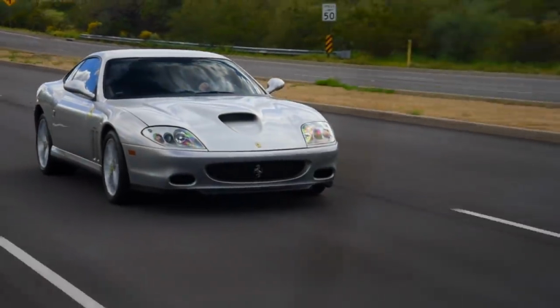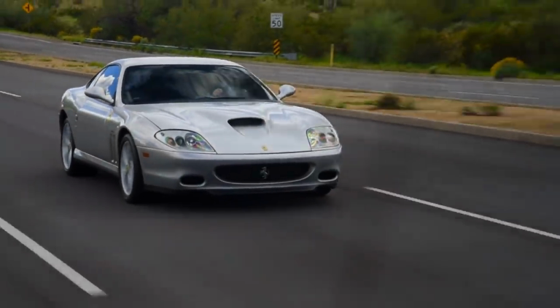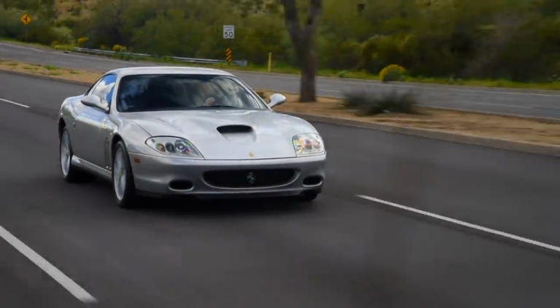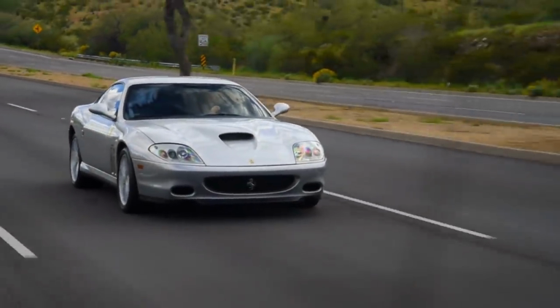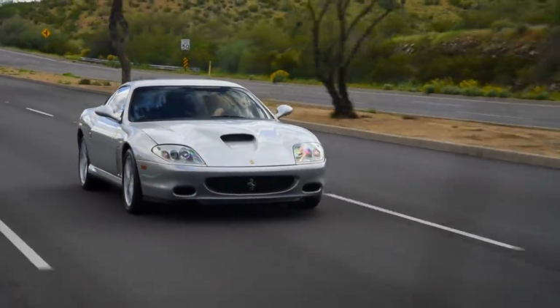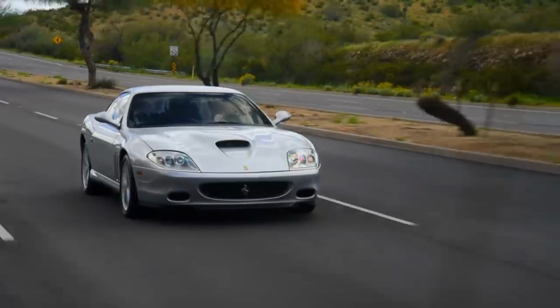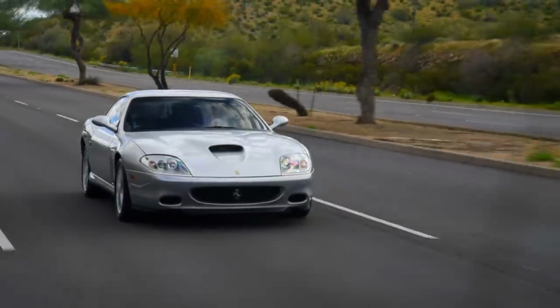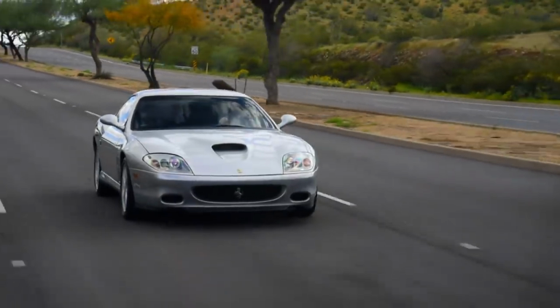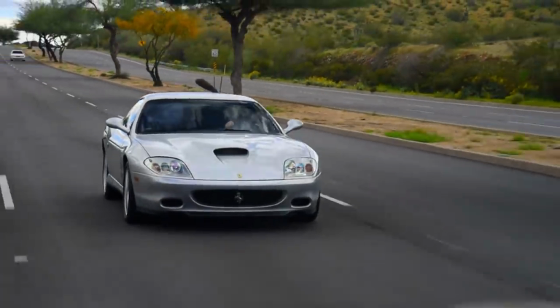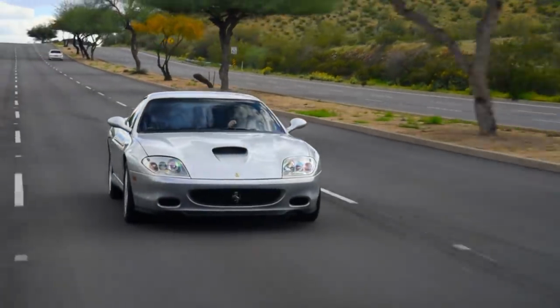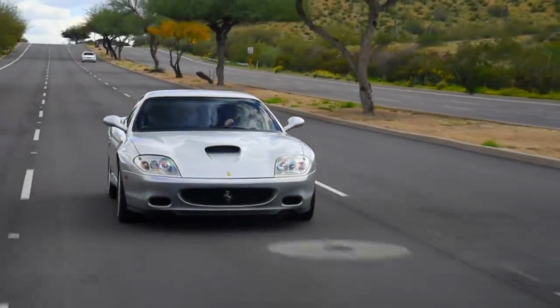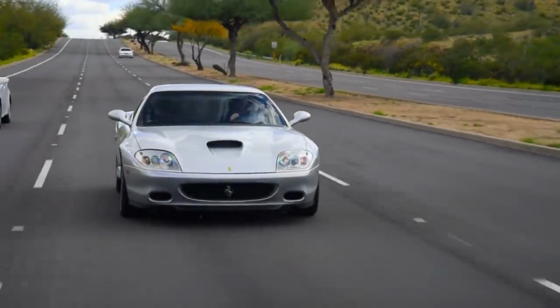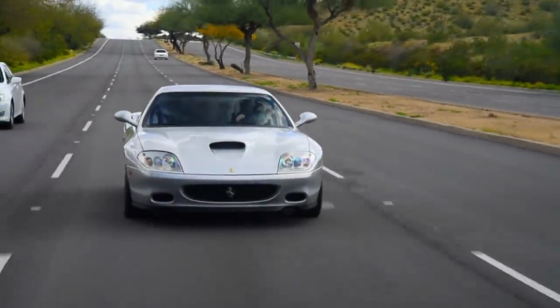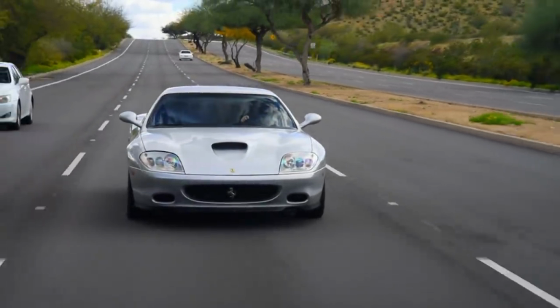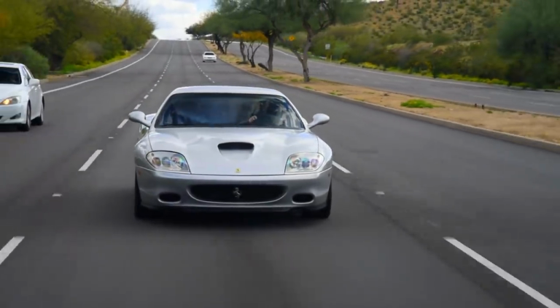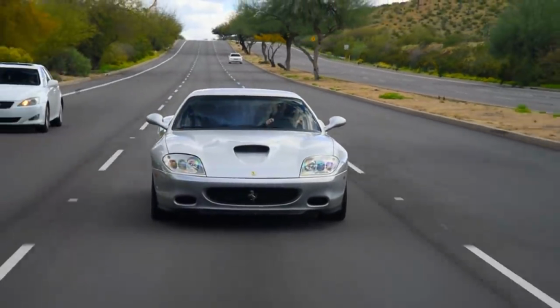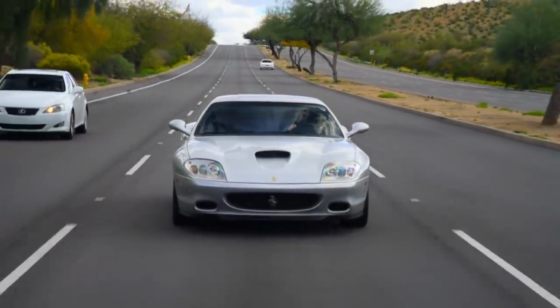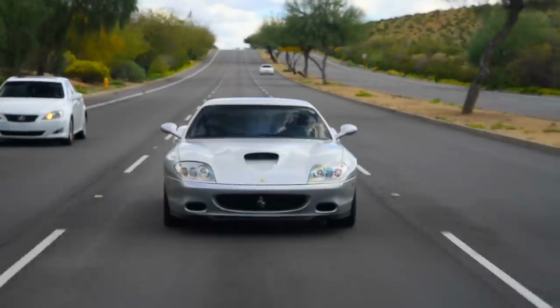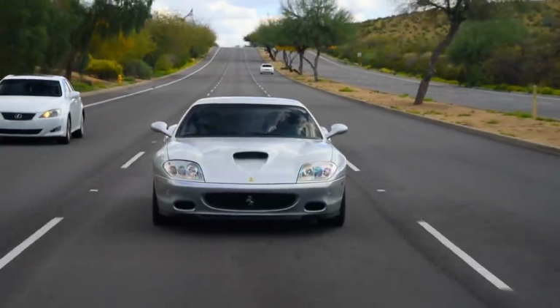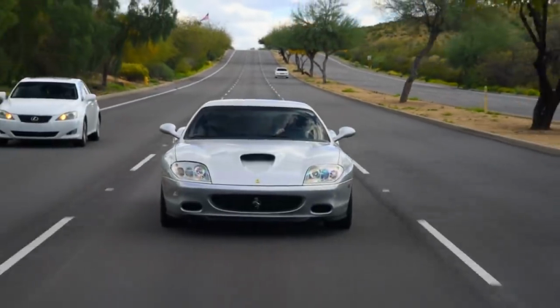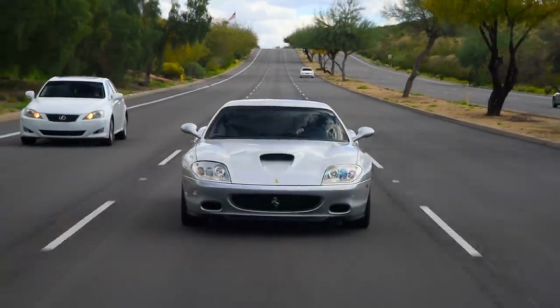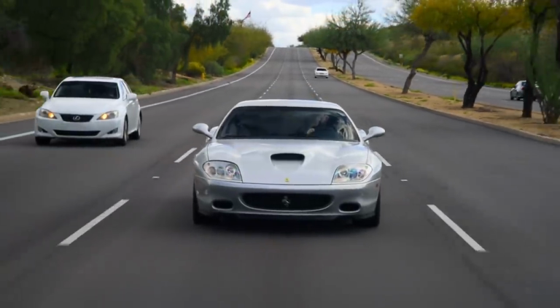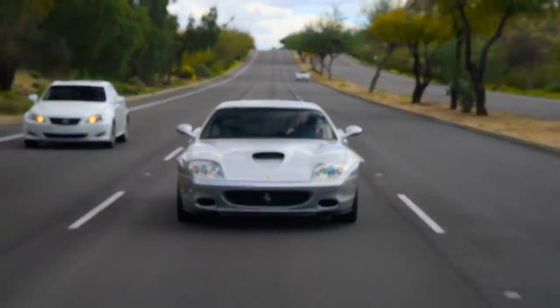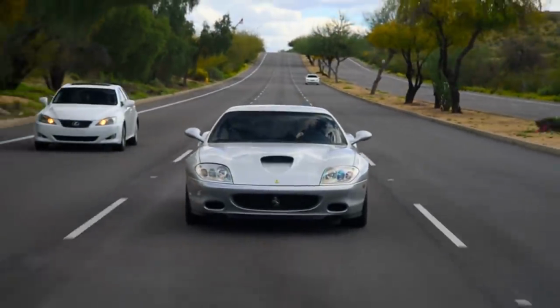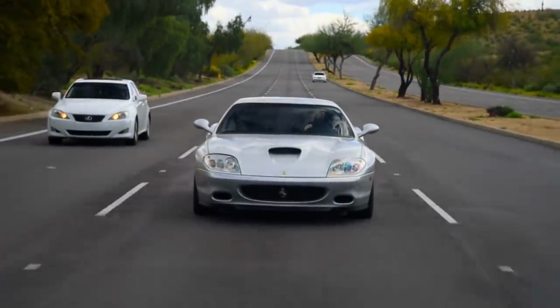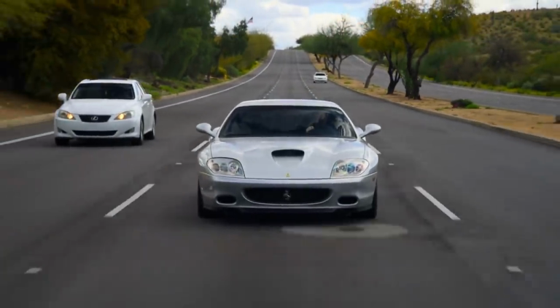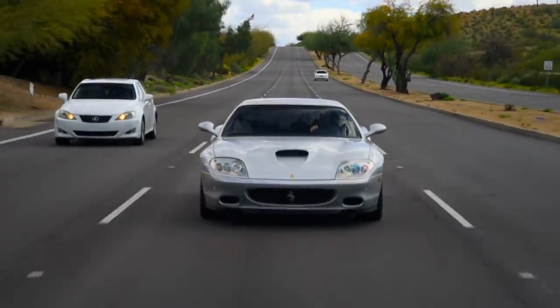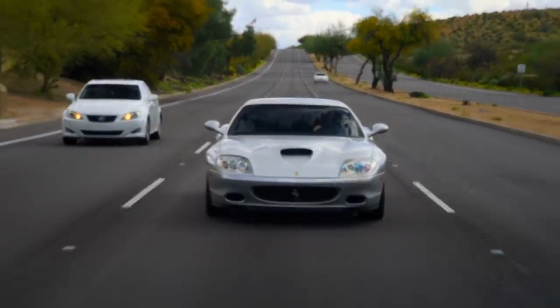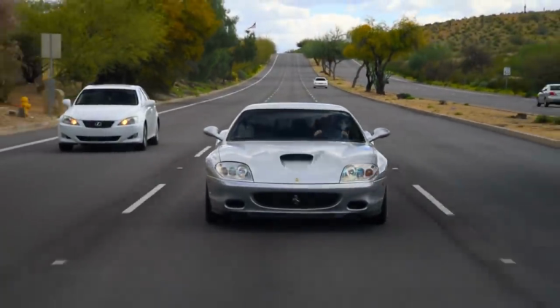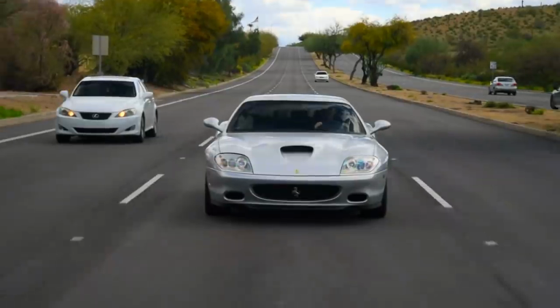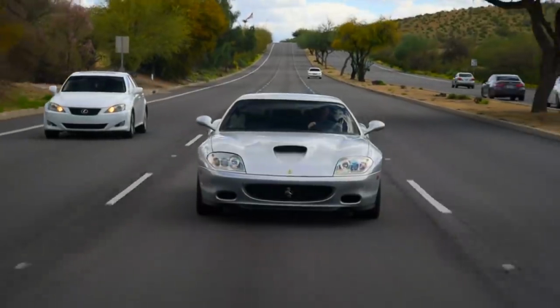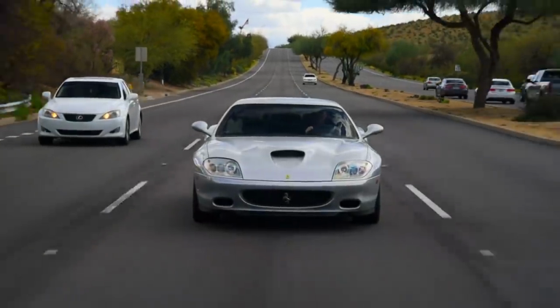Ferraris — from my small-town Pennsylvania perspective, I imagined those cars as fragile, very expressive, delicate, exotic cars. They were for people who like to eat with tiny forks.